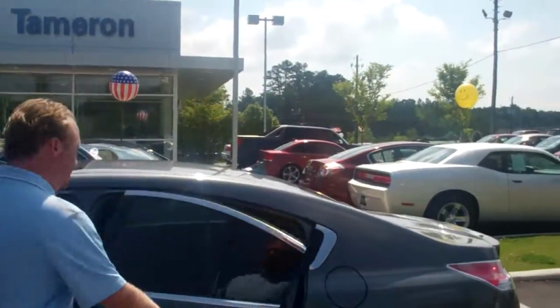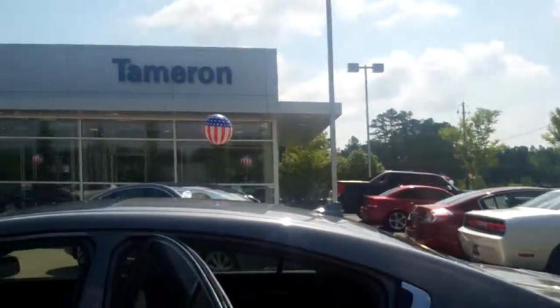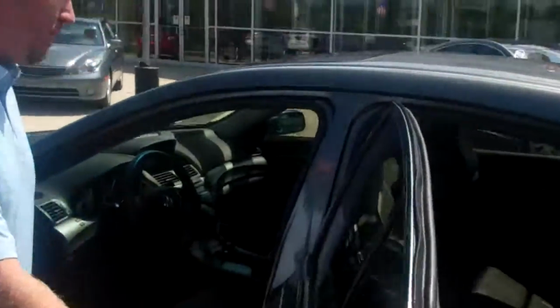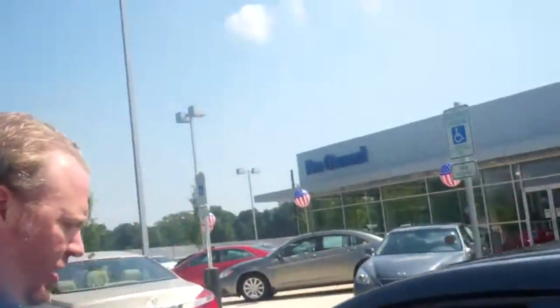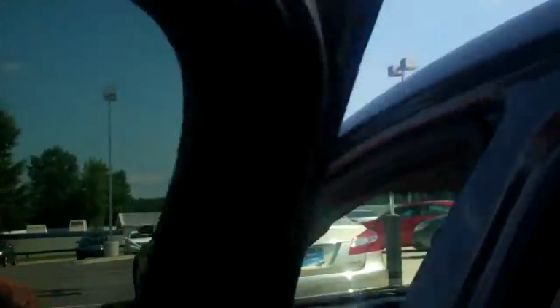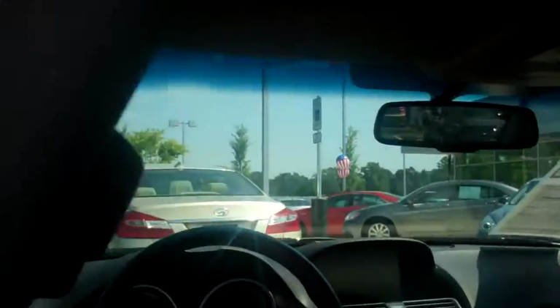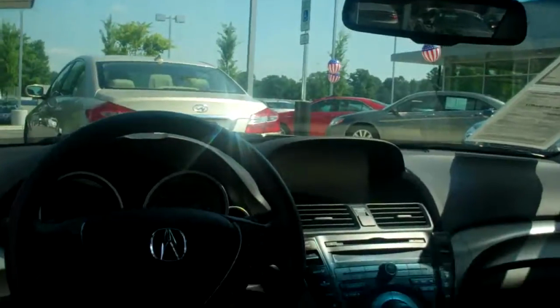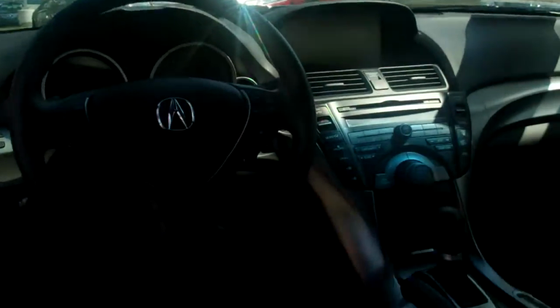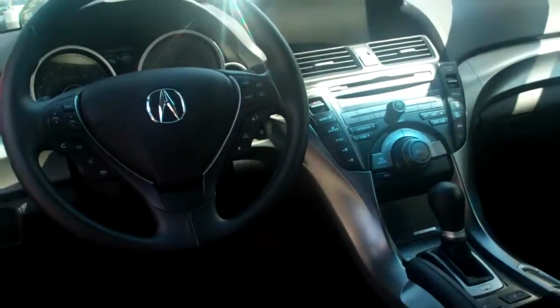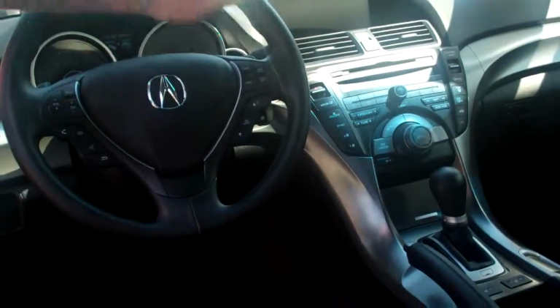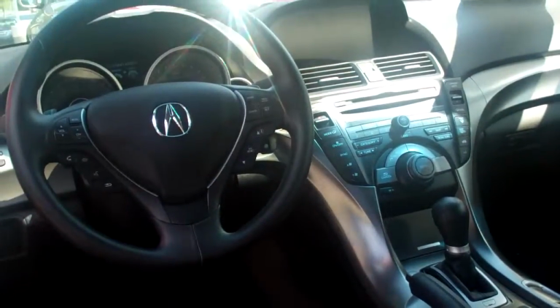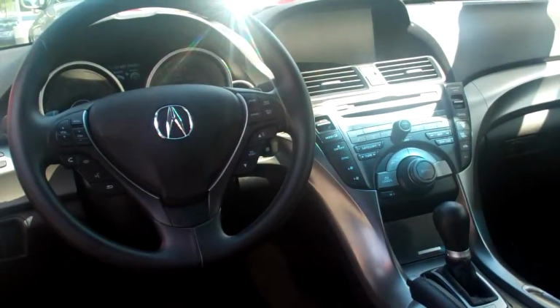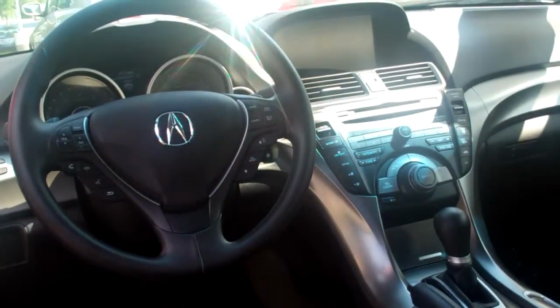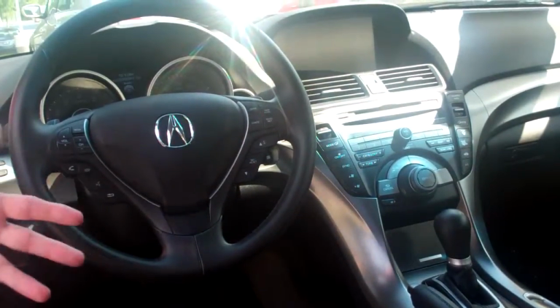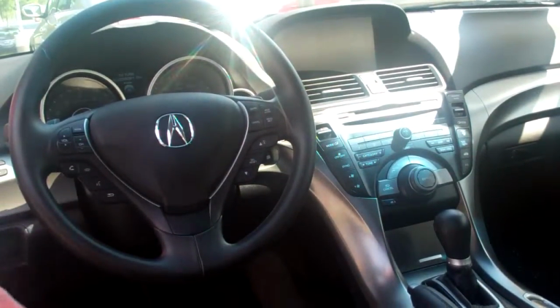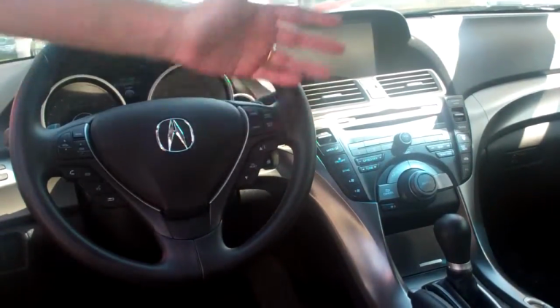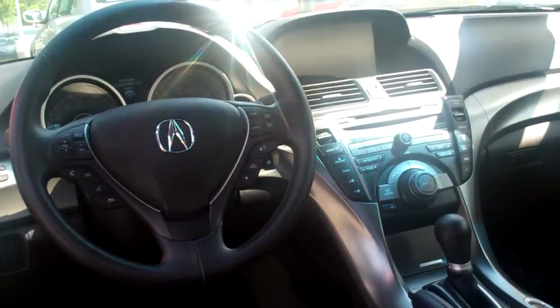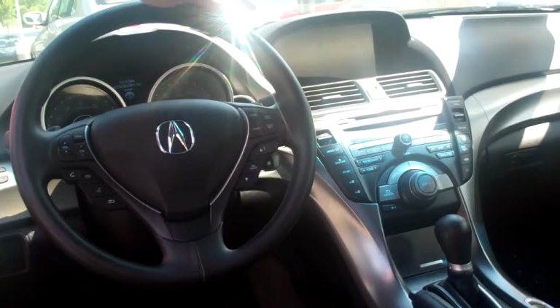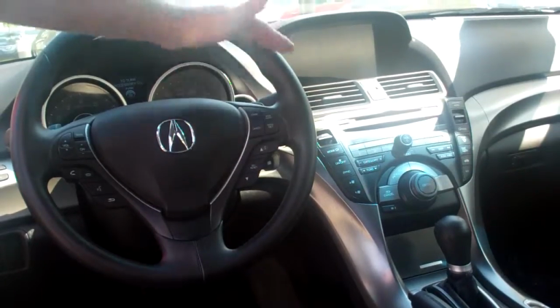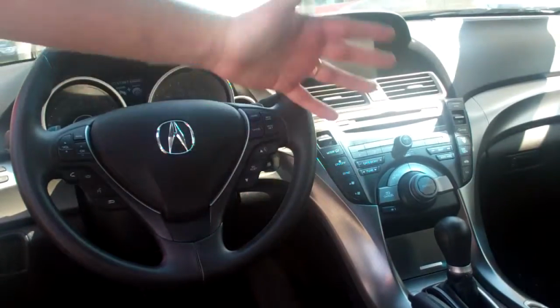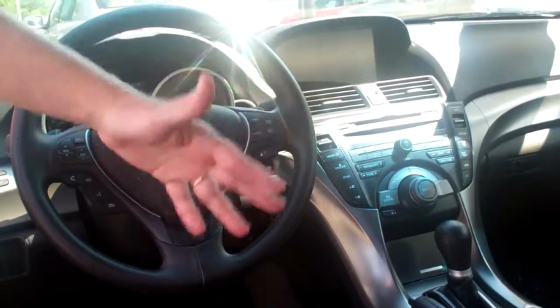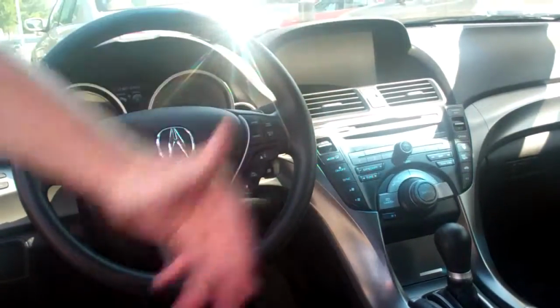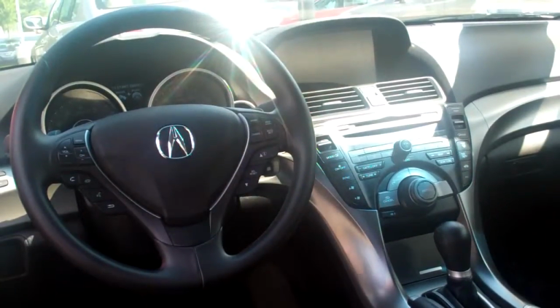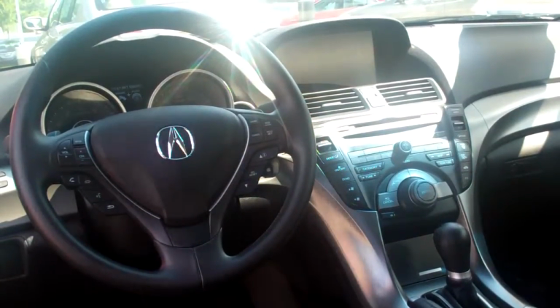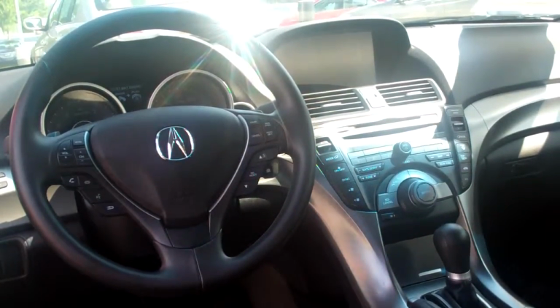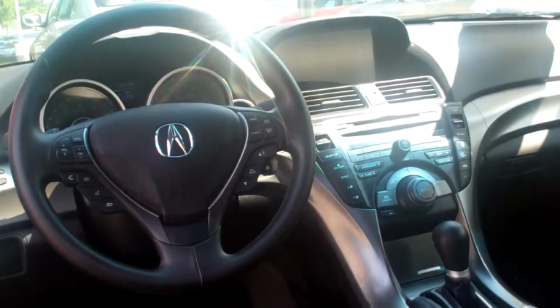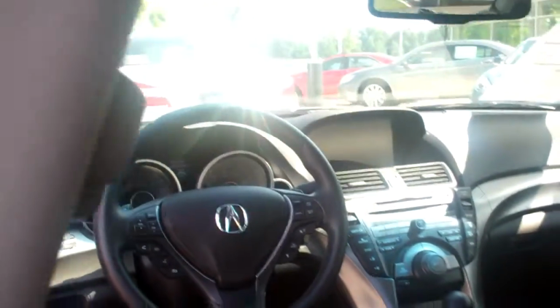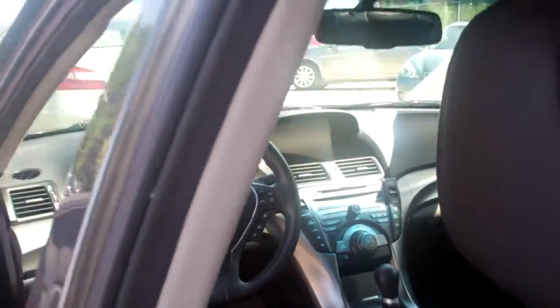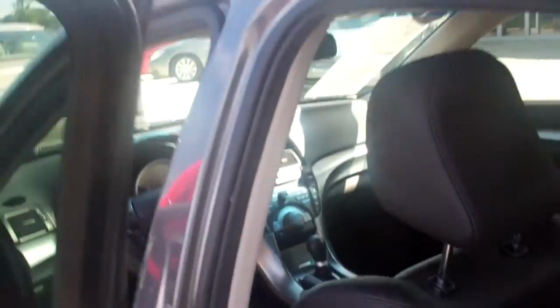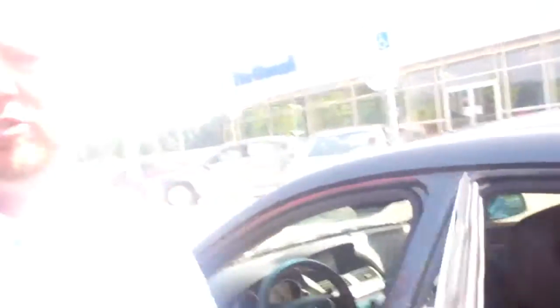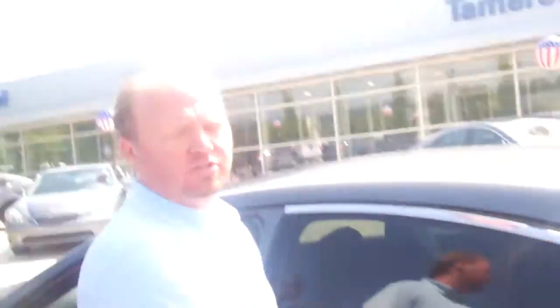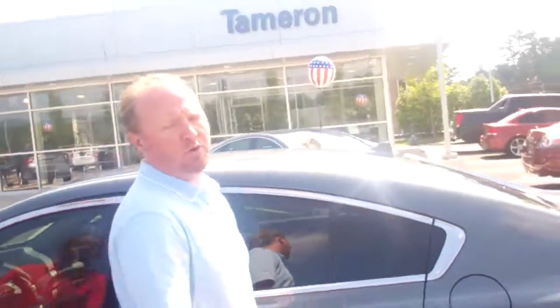The beautiful graphite pearl in color, the charcoal interior, leather, all your controls on the steering wheel. This thing's fully loaded with your backup camera, the navigation, the CD player, all that kind of good stuff. Heated seats, power seats, controls on the steering wheel.